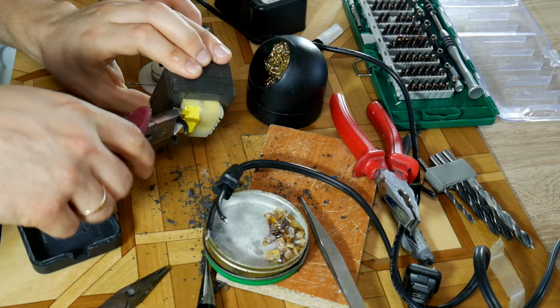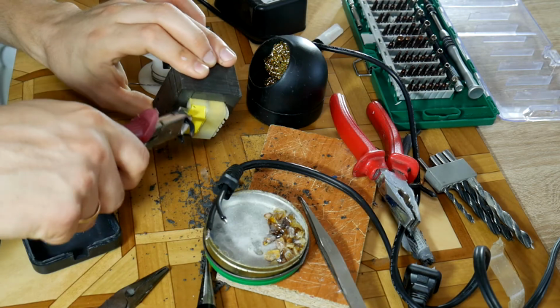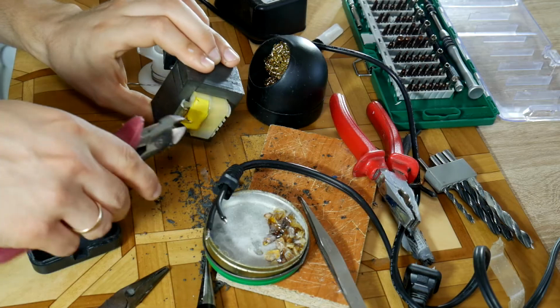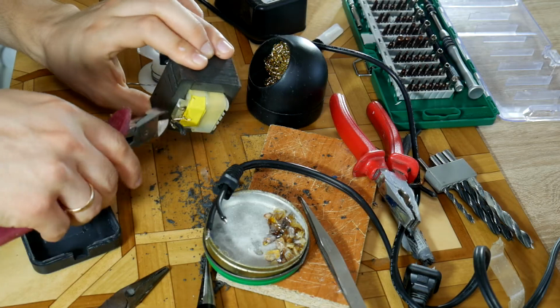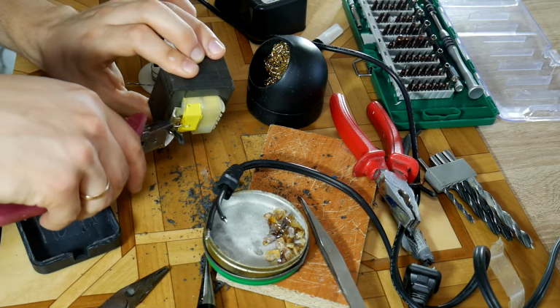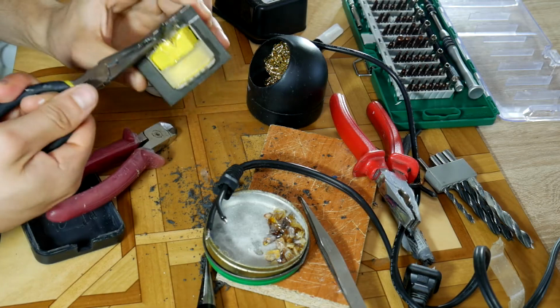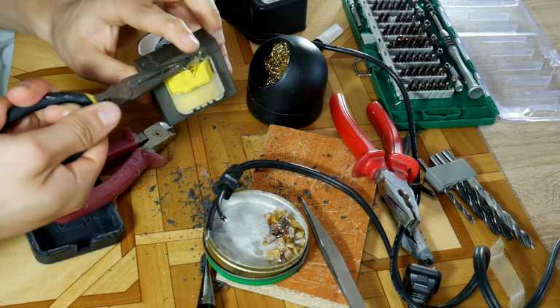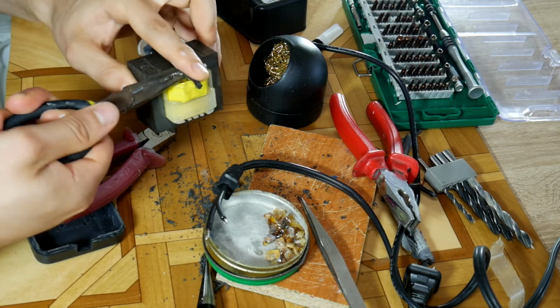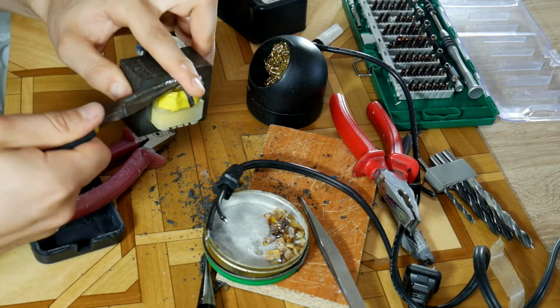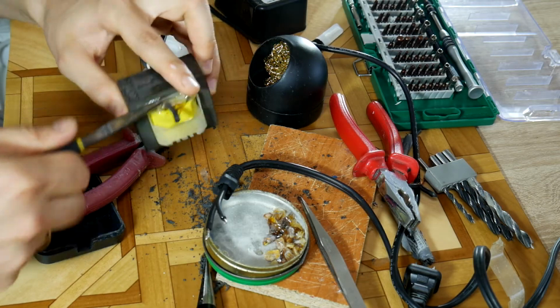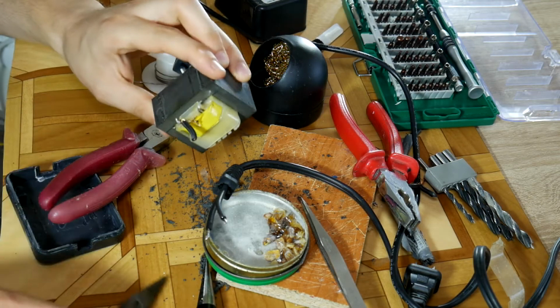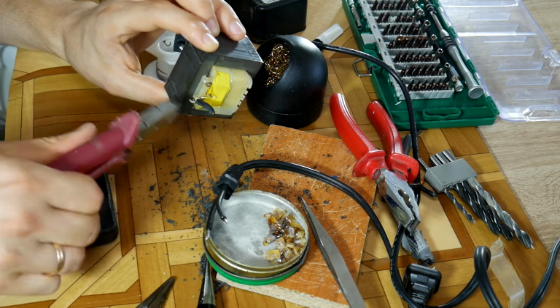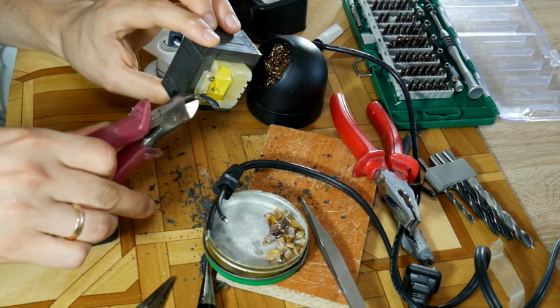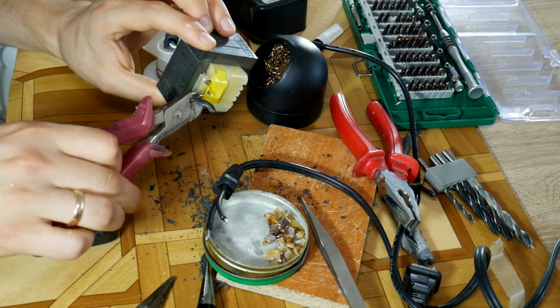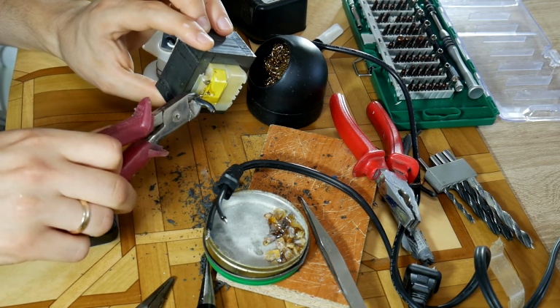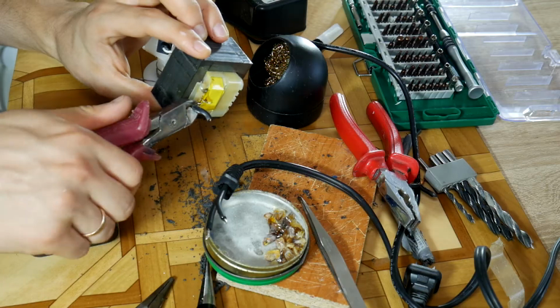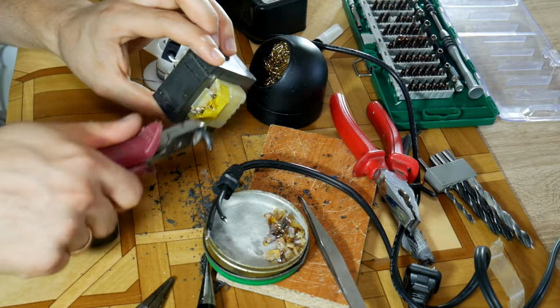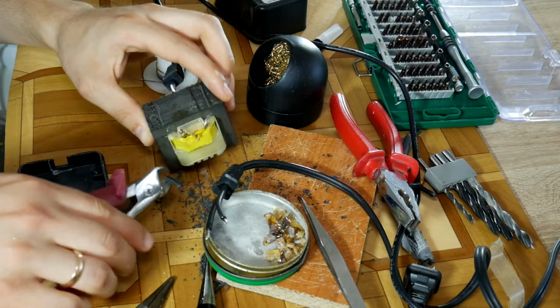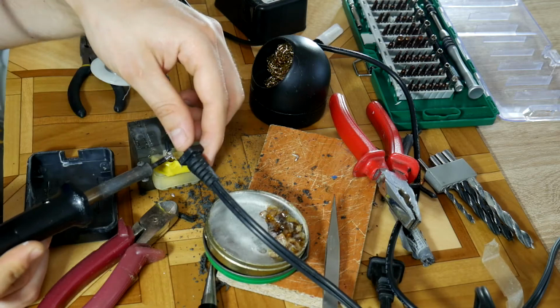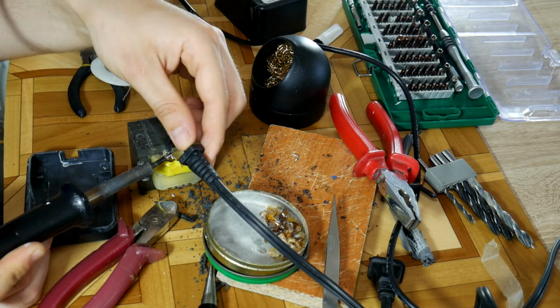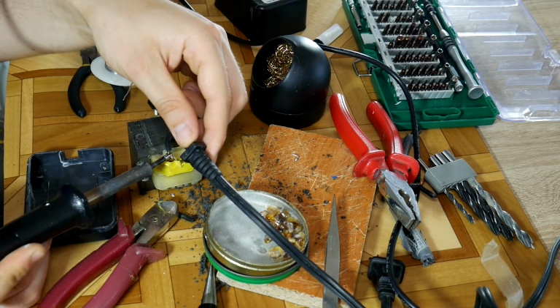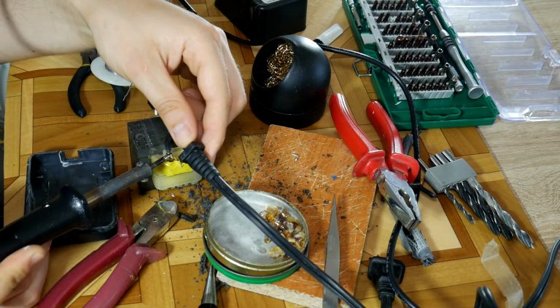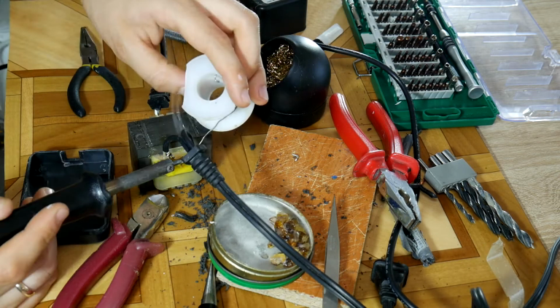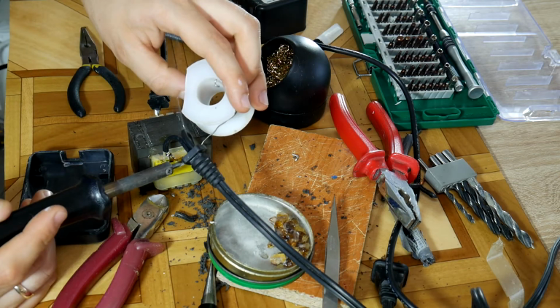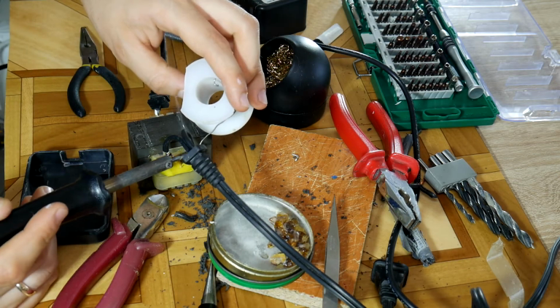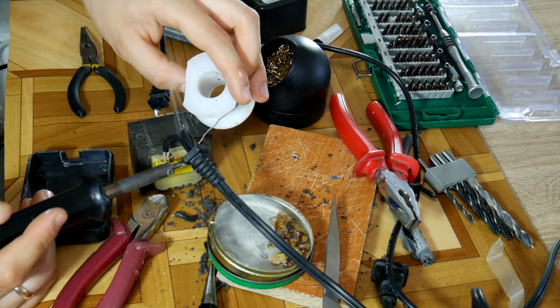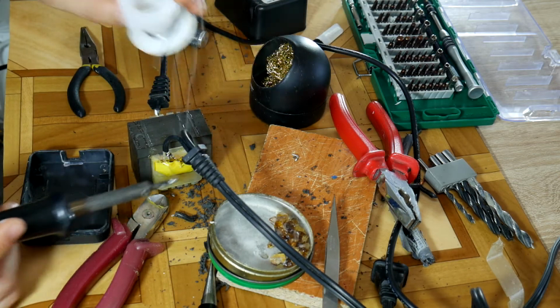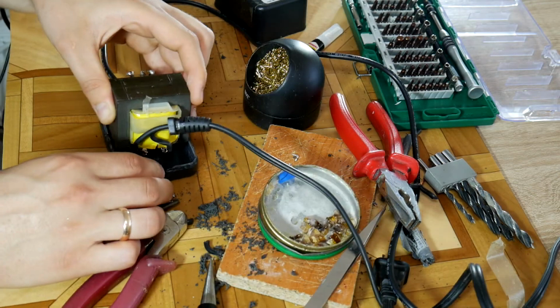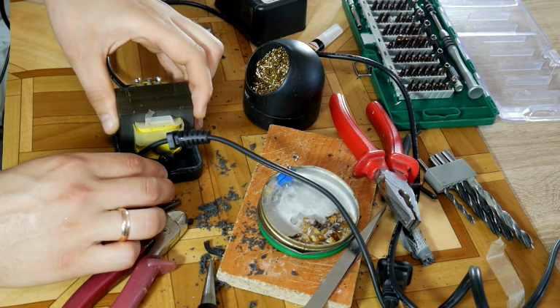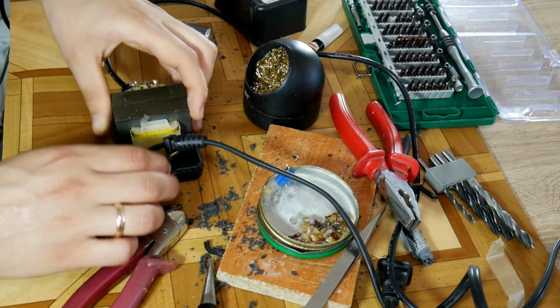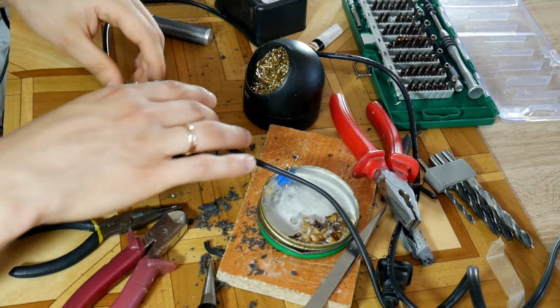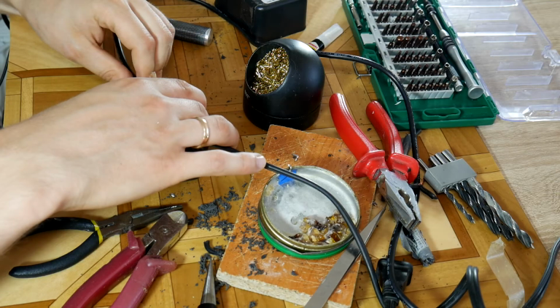Then unsolder or cut off the old wires, but in case of DC remember which one is plus and which one is minus. Then solder the repaired wire to the box. When they're soldered, carefully put back the construction of the power supply.